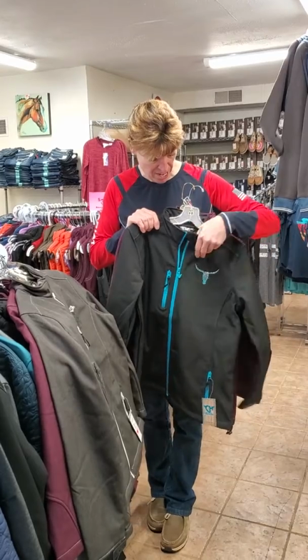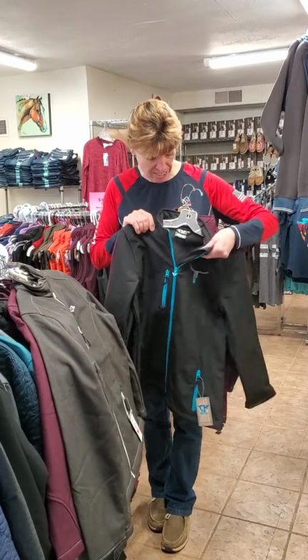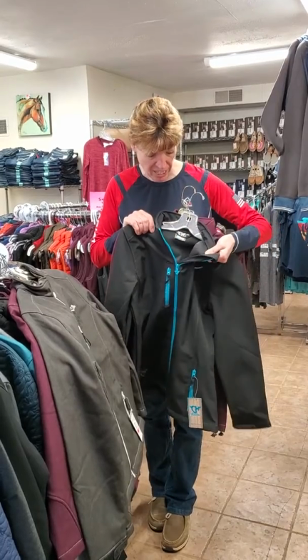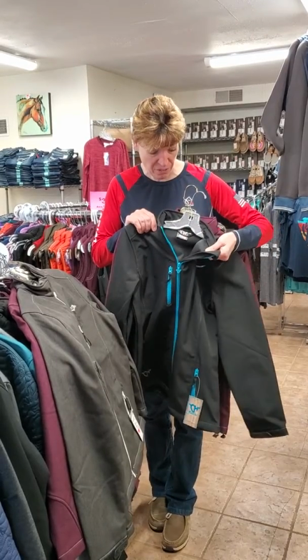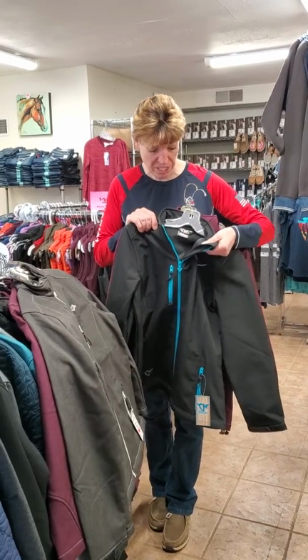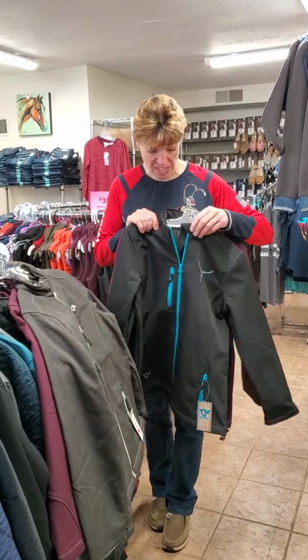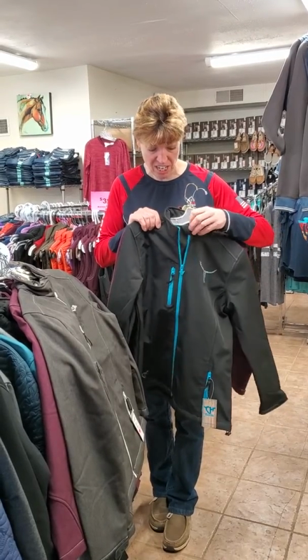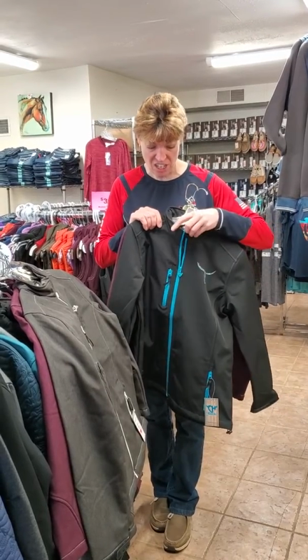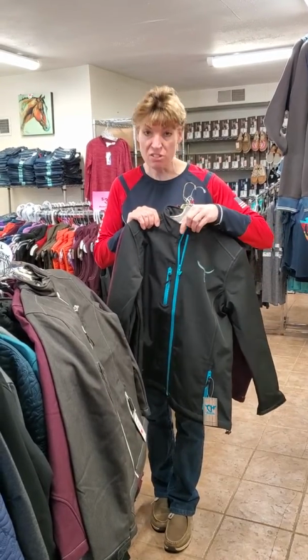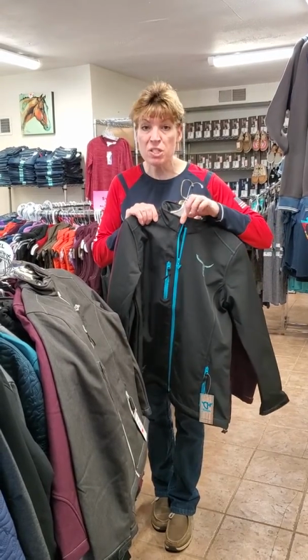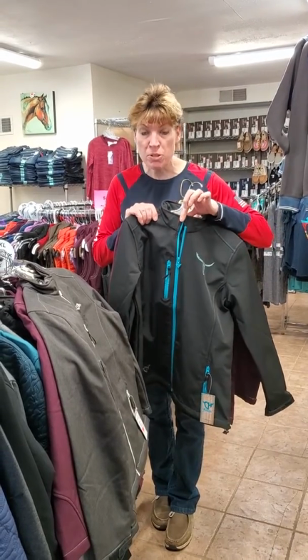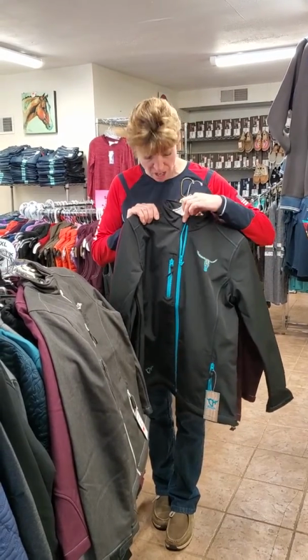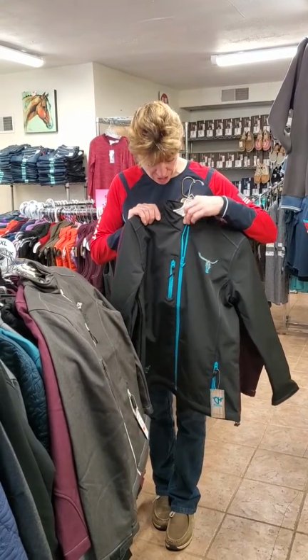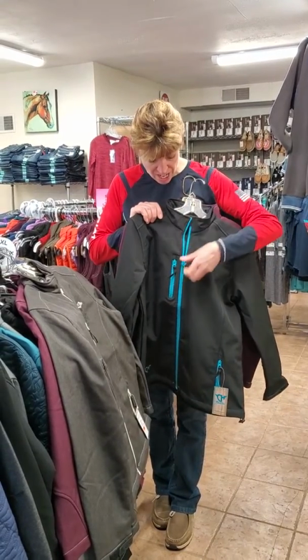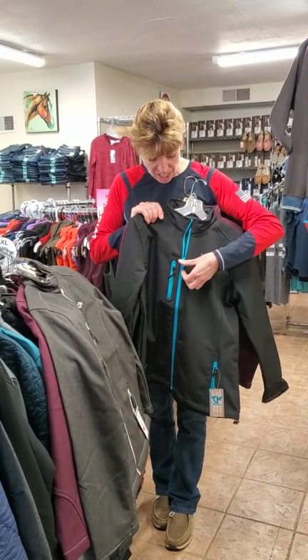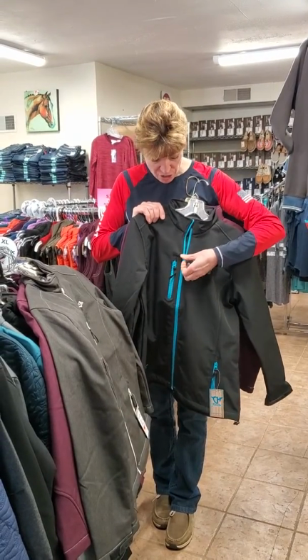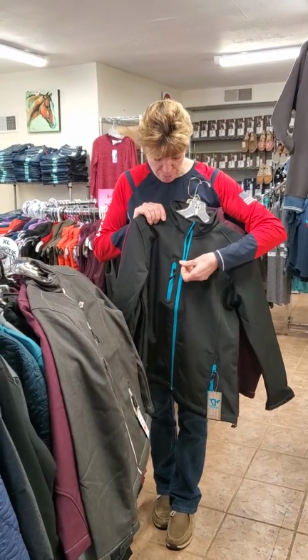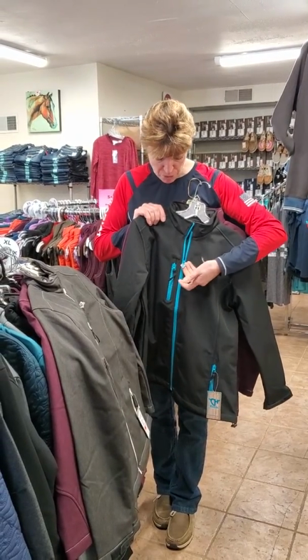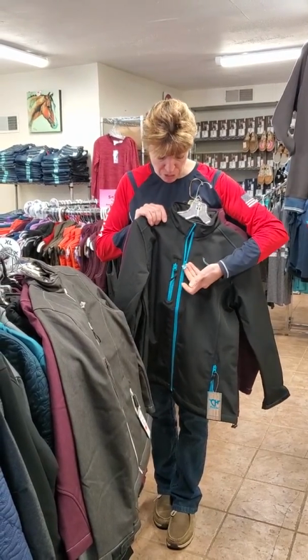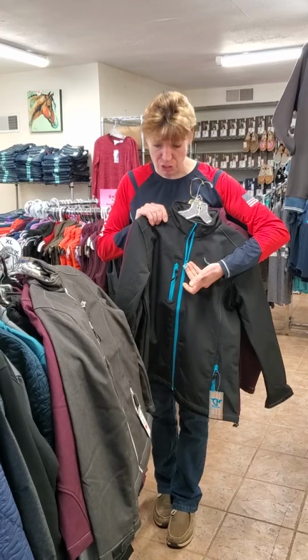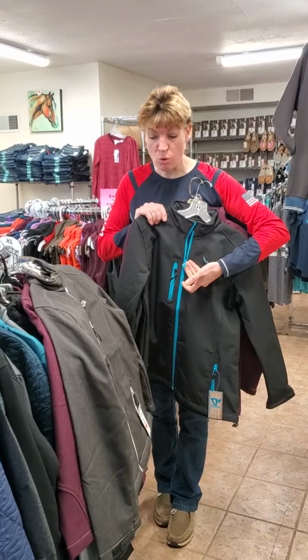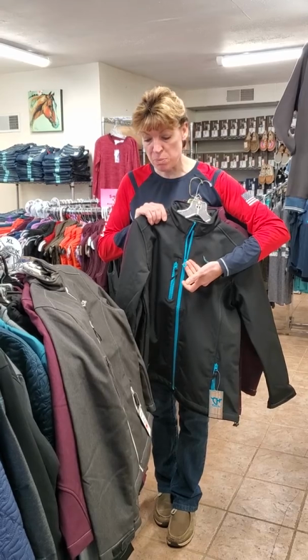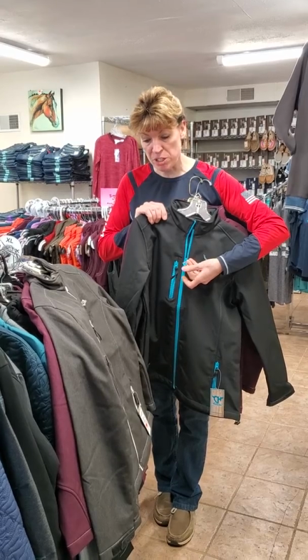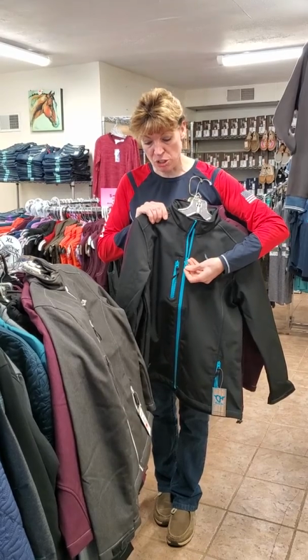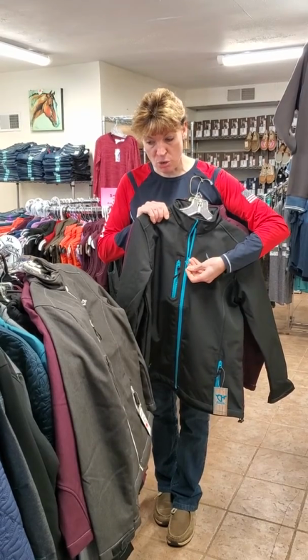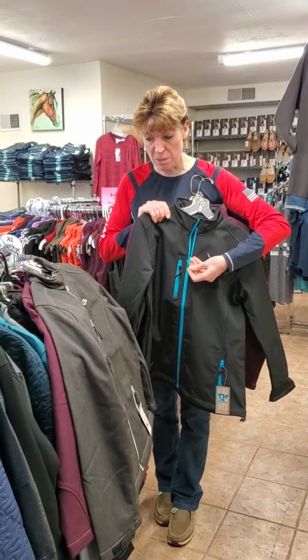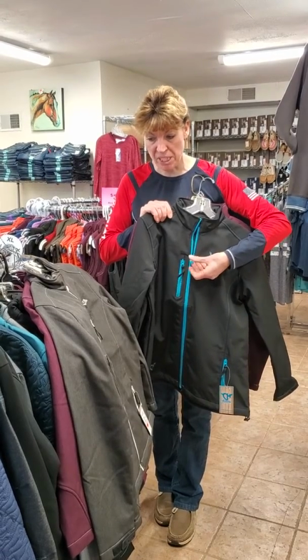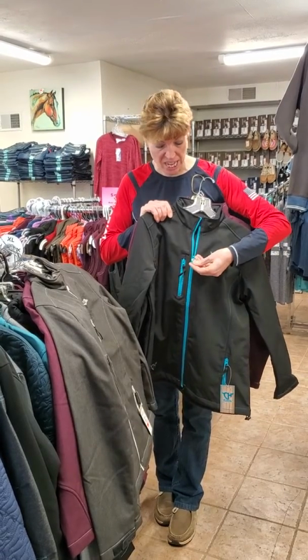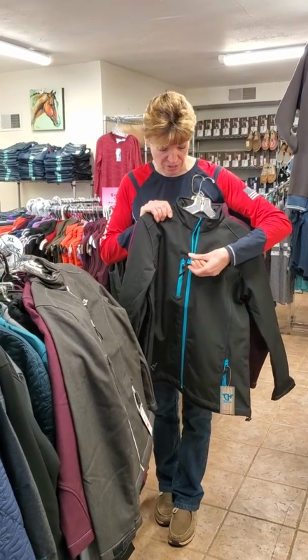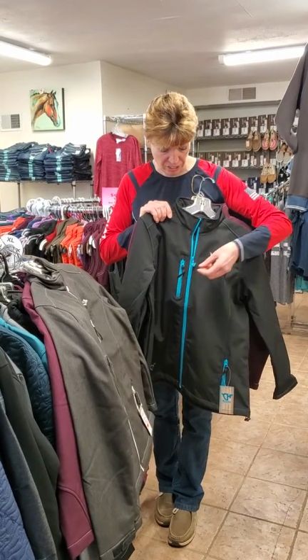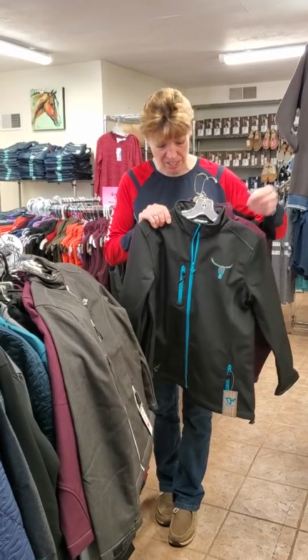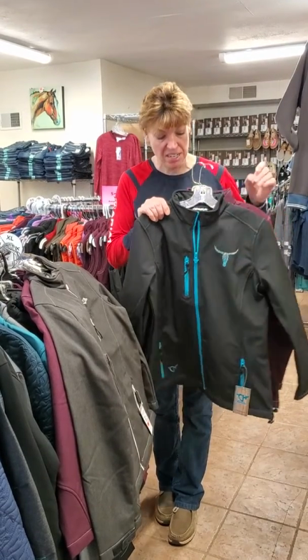It has kind of a fleece lining on it, all their little zippers are covered, and a lot of their zipper pulls are either a horse print or a logo or something like that. They're fun little designs.